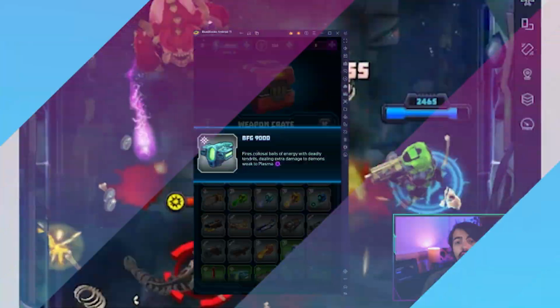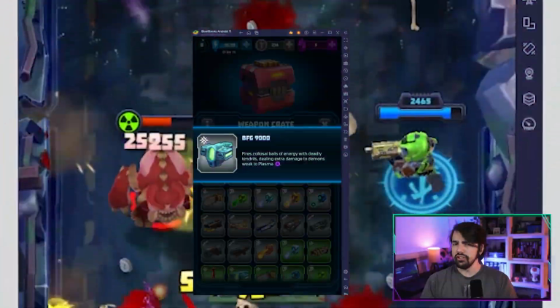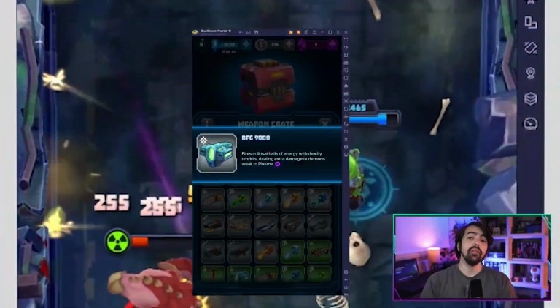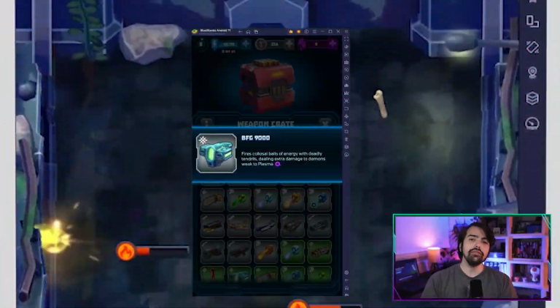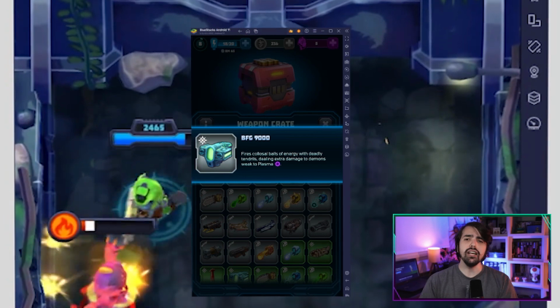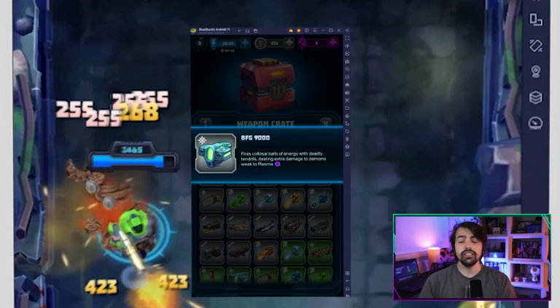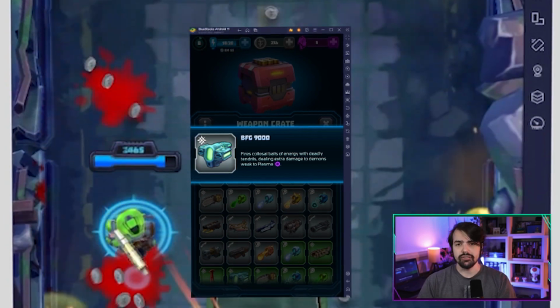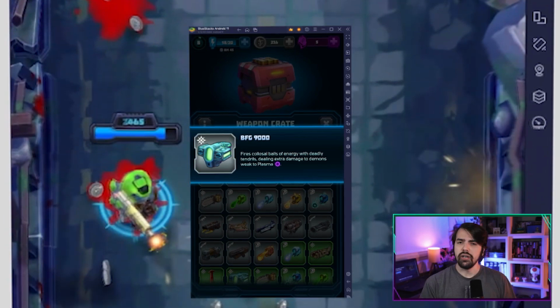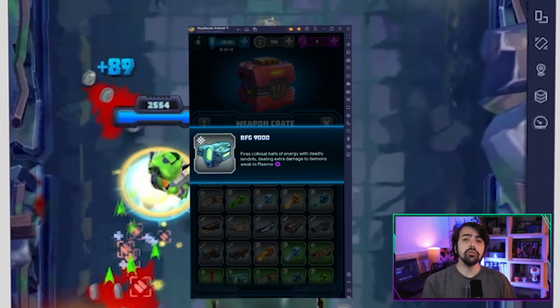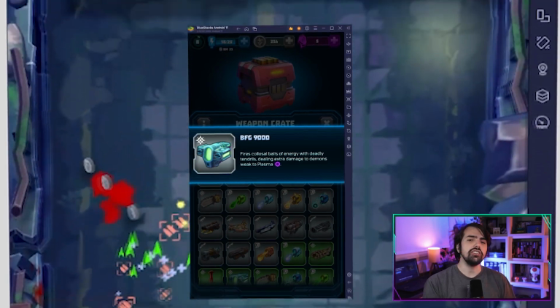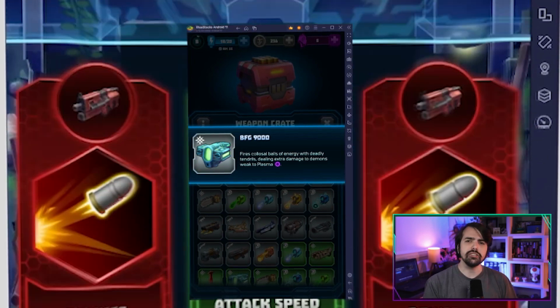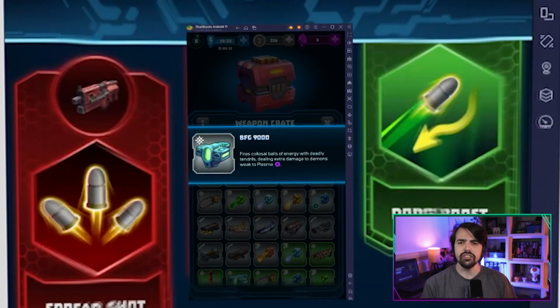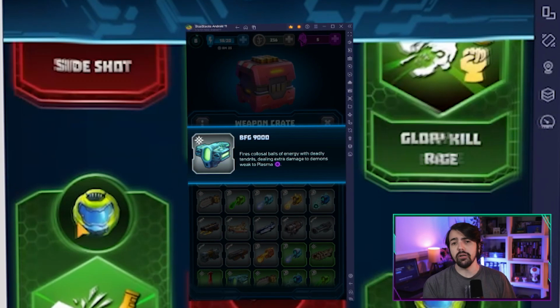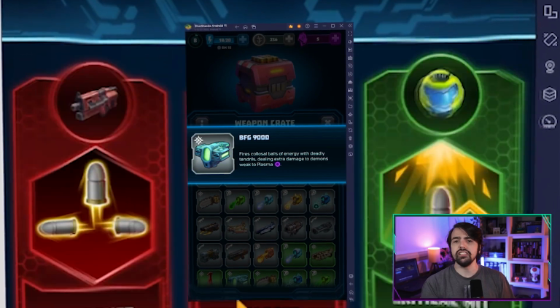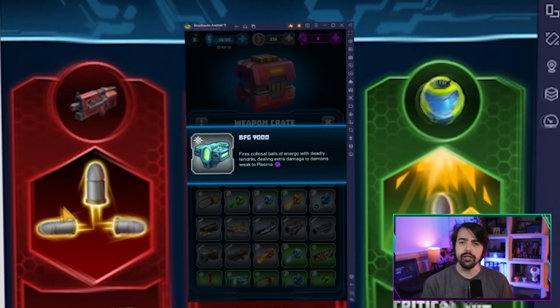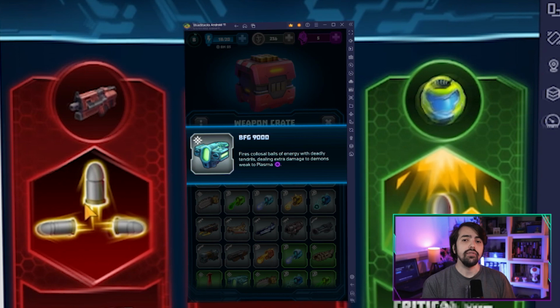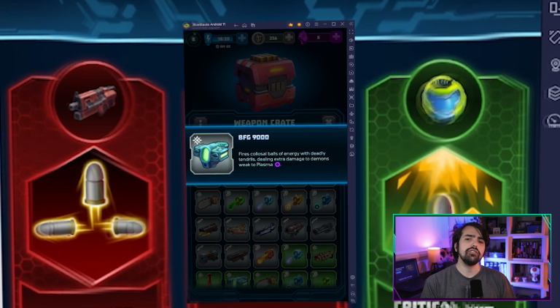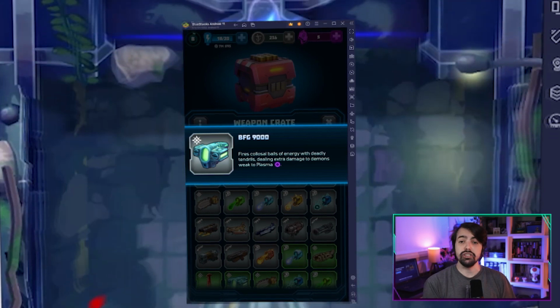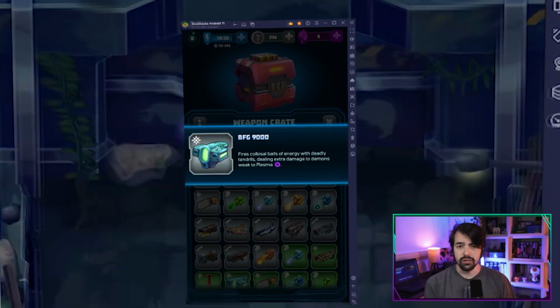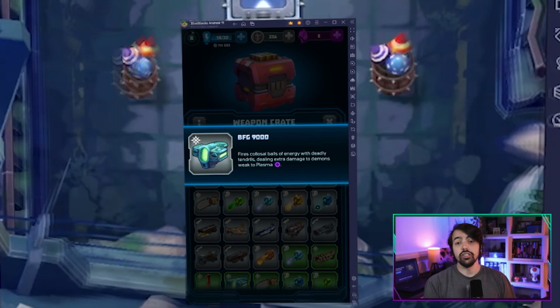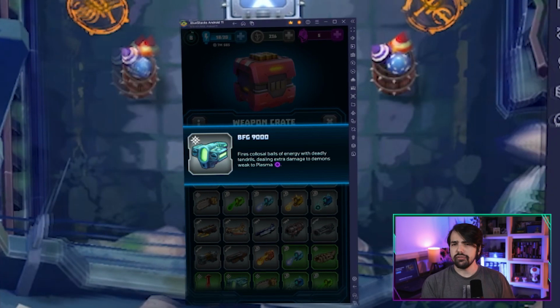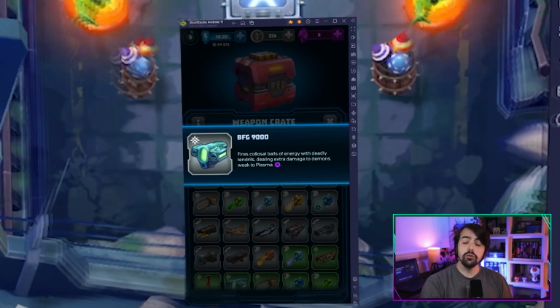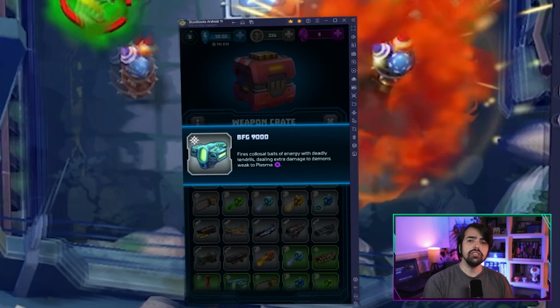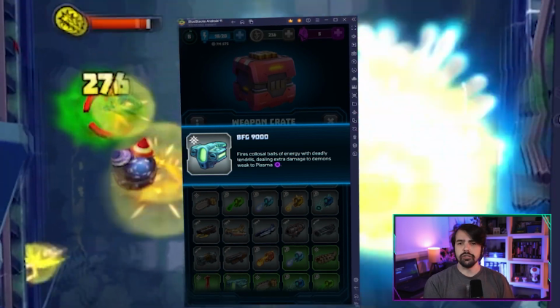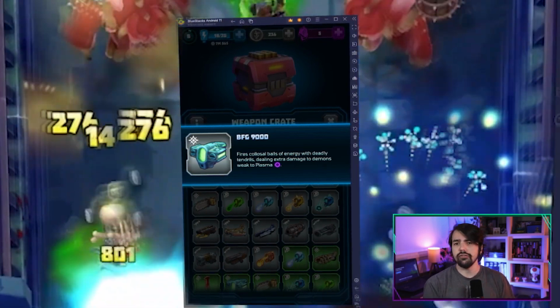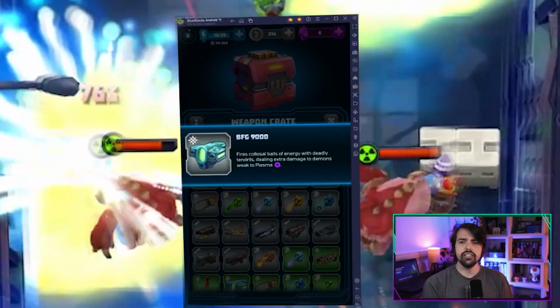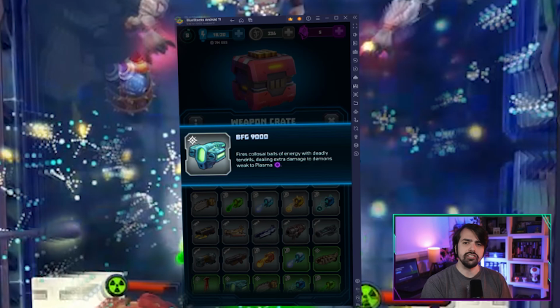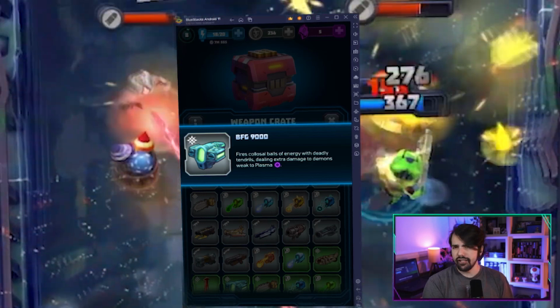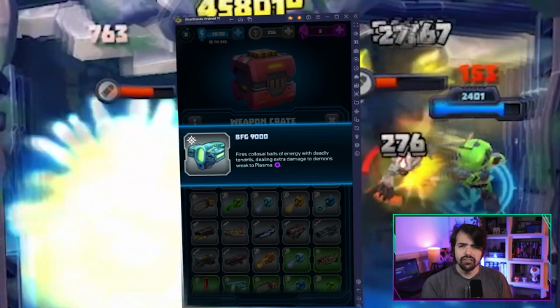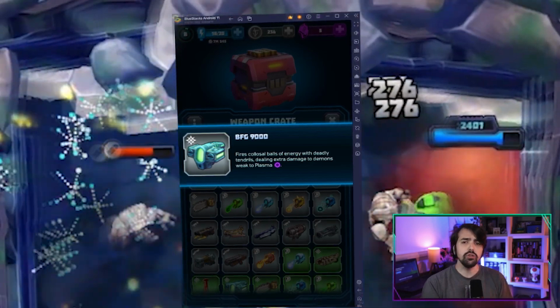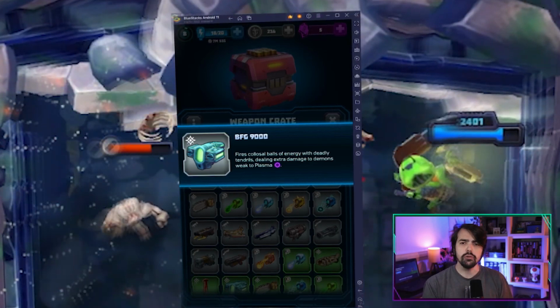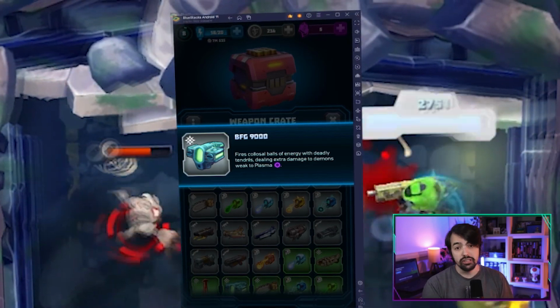Moving on, now we have the BFG-9000. When it comes to Unleashed and Shield Devastation upon the Legion of Hell, the BFG rings supreme. Its primary fire mode relieves a sphere of annihilating energy that vaporizes multiple foes in the Tenzin.